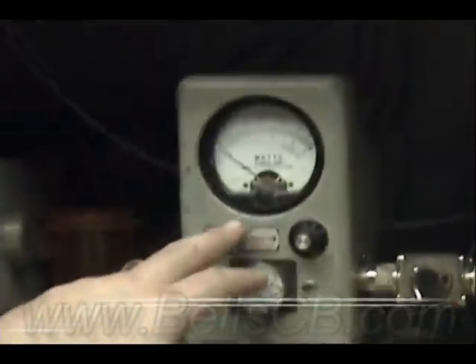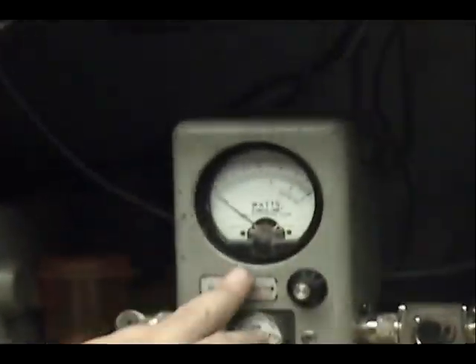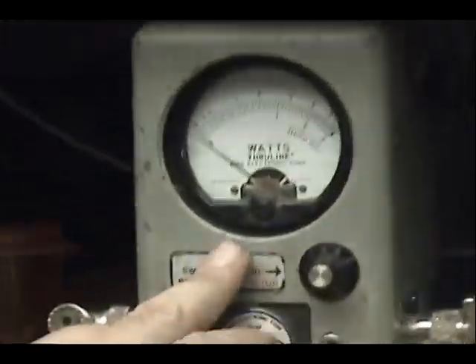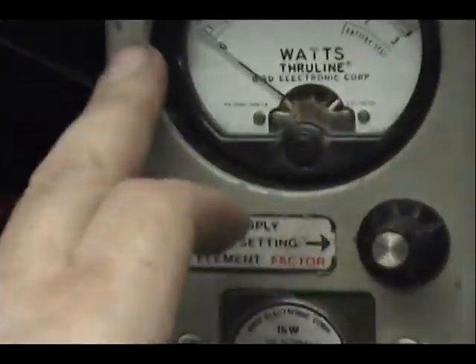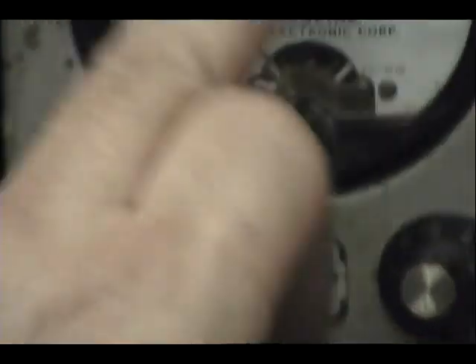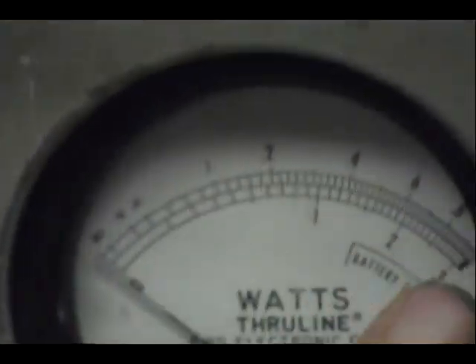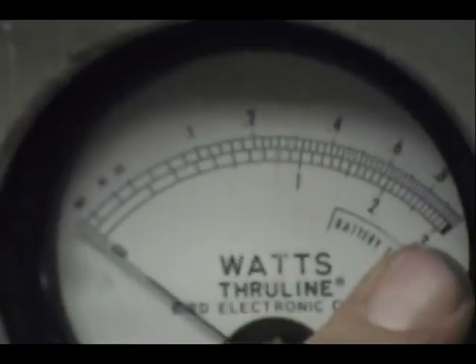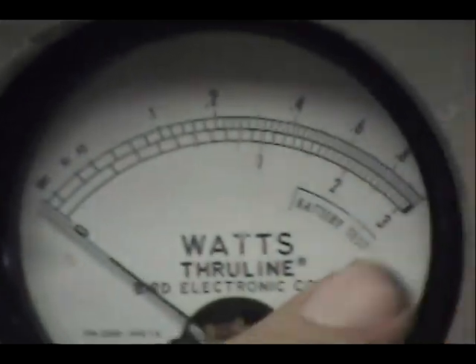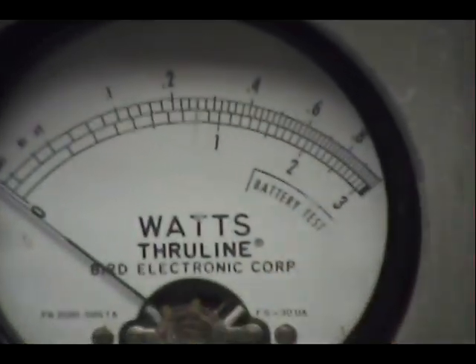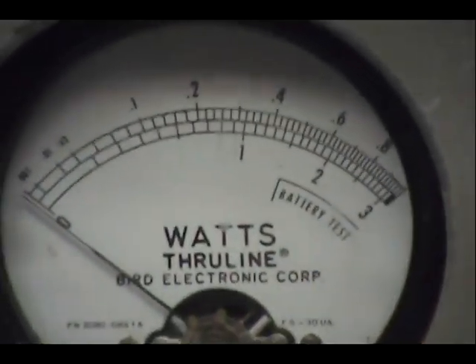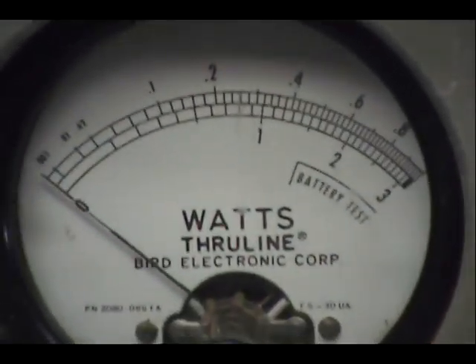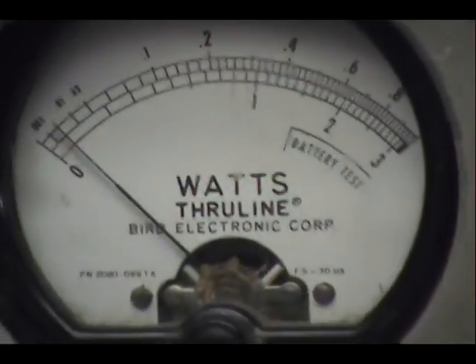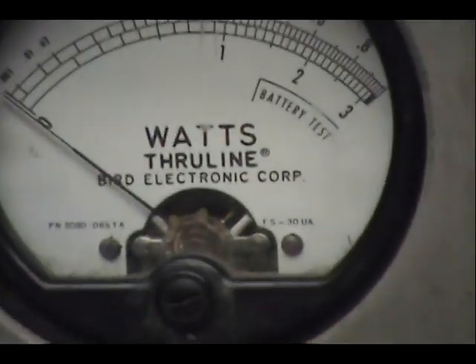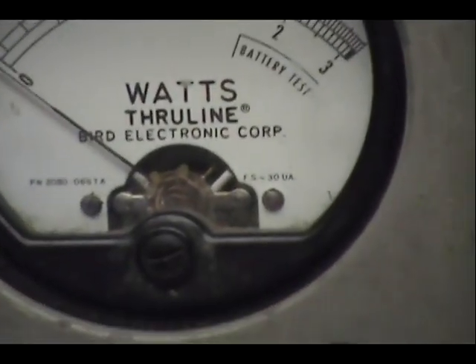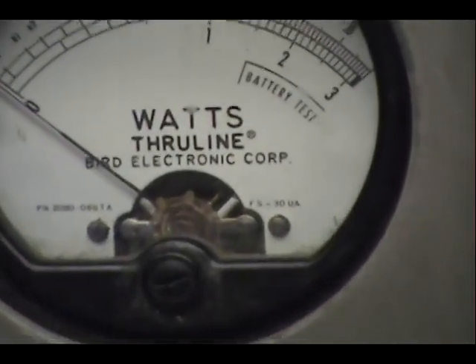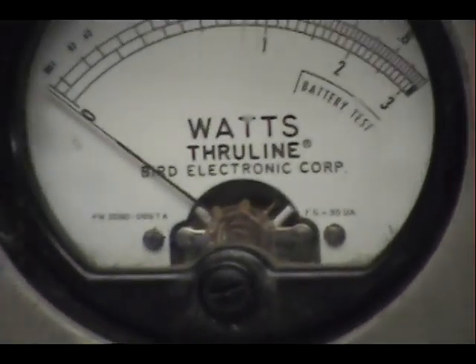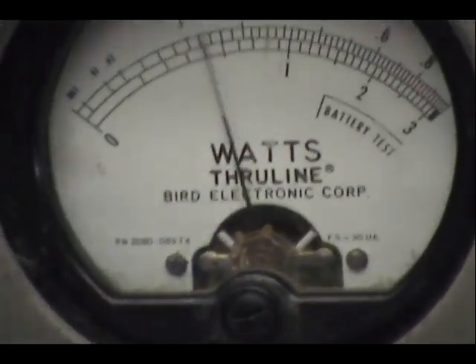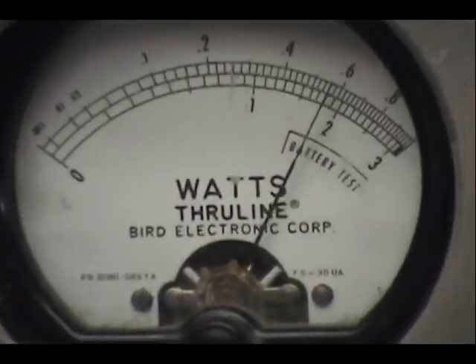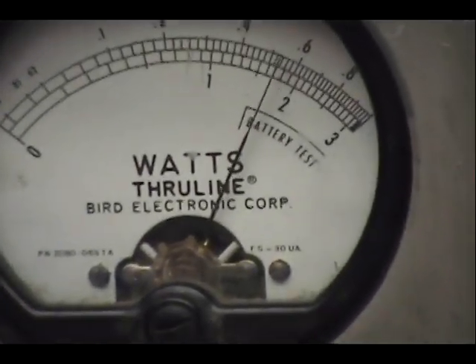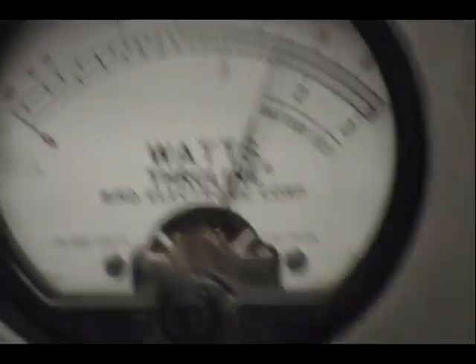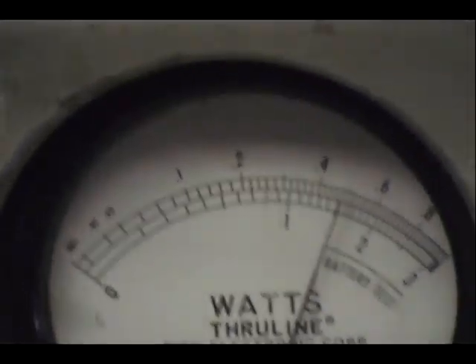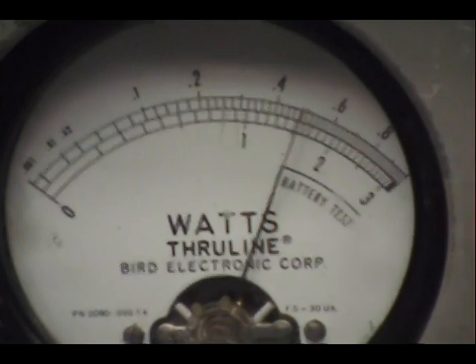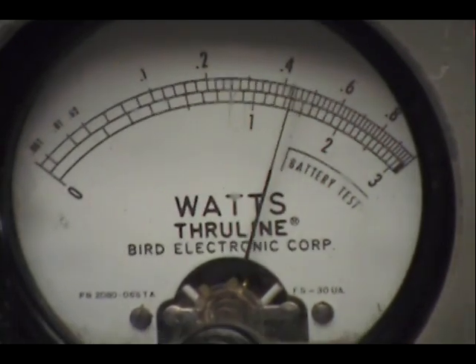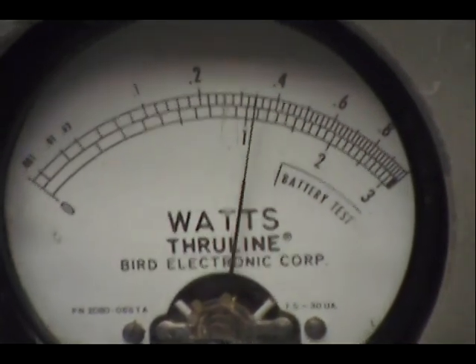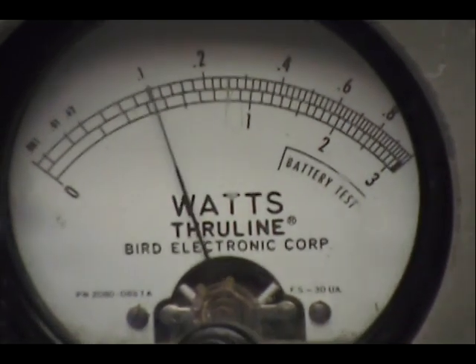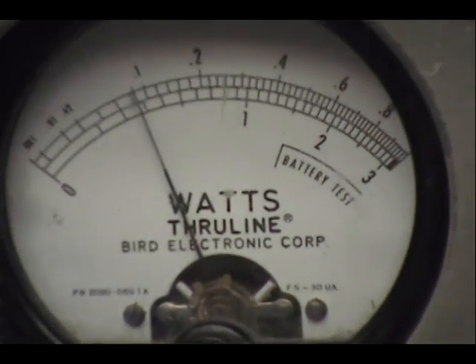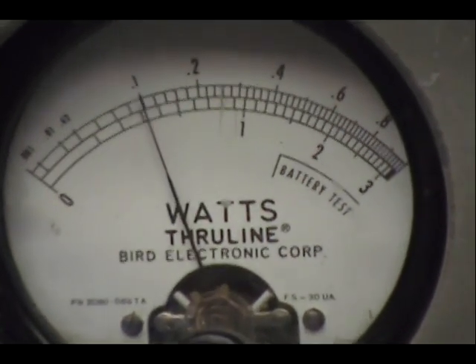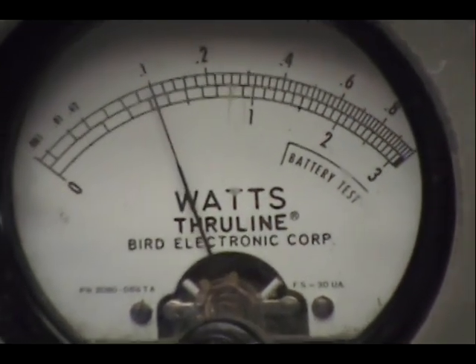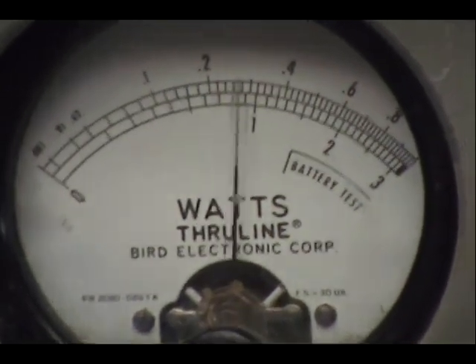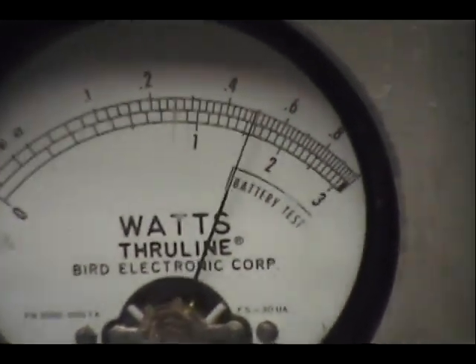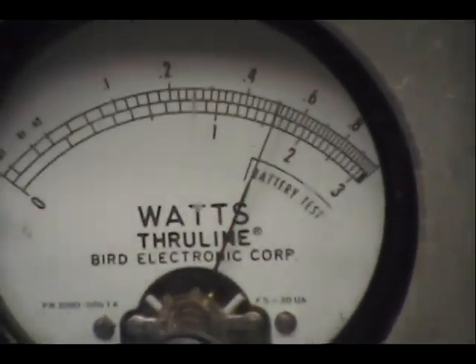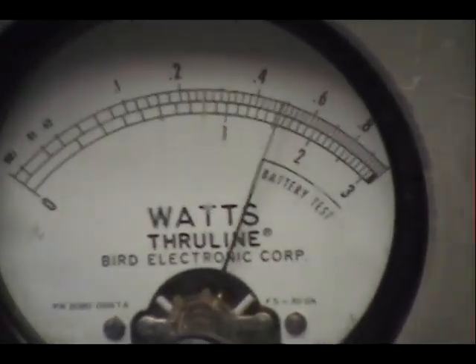Over here on the watt meter, we've got a zero to ten watts here. Put it in AM. I've got a five watt carrier and I can adjust it all the way down to one — one to five.